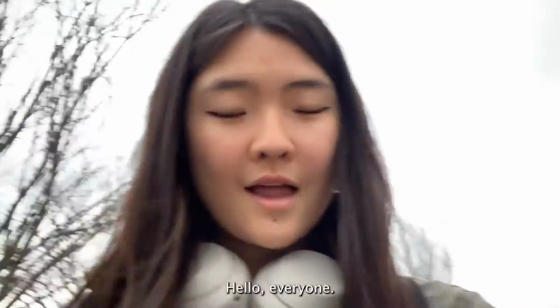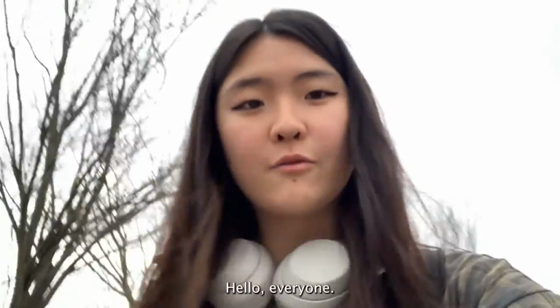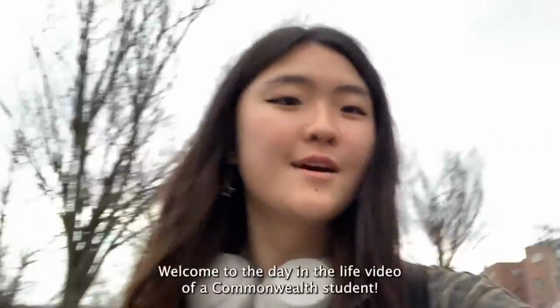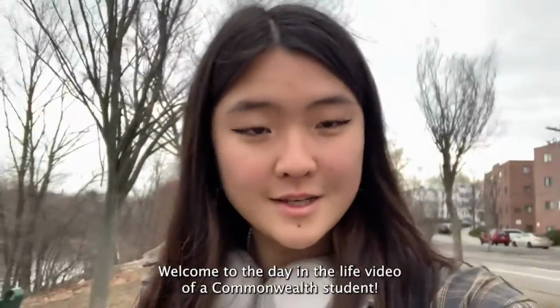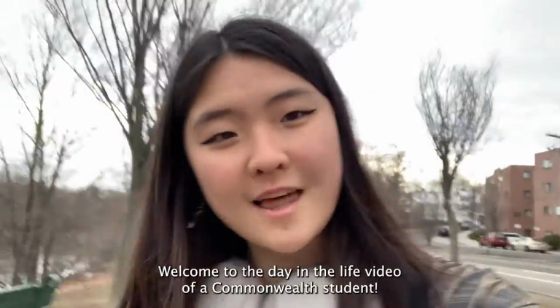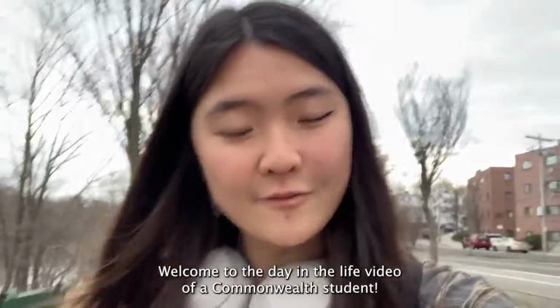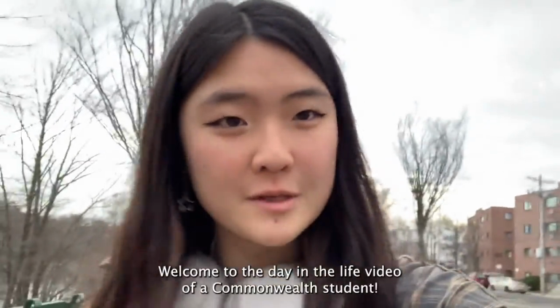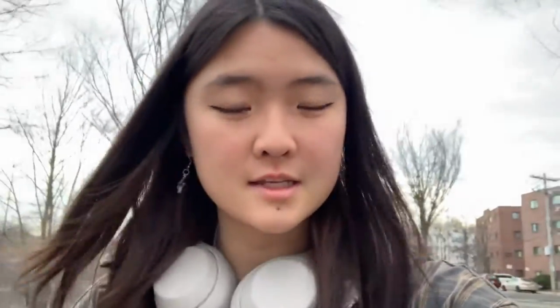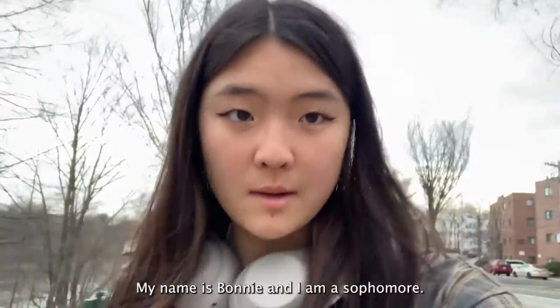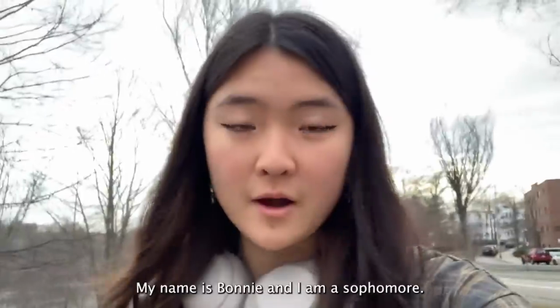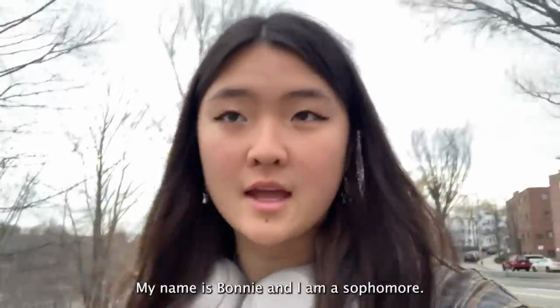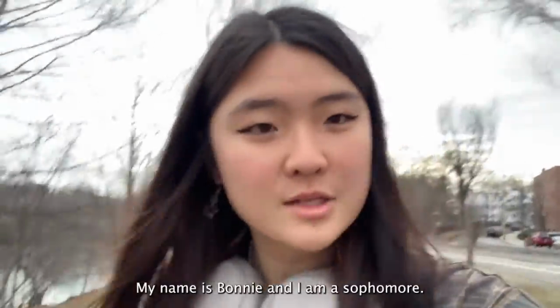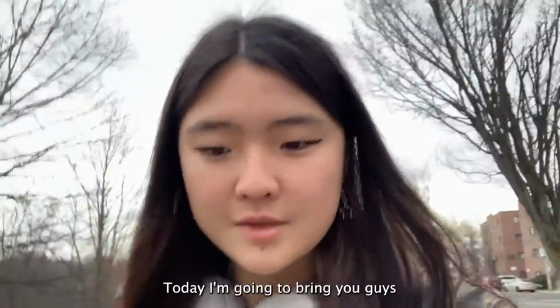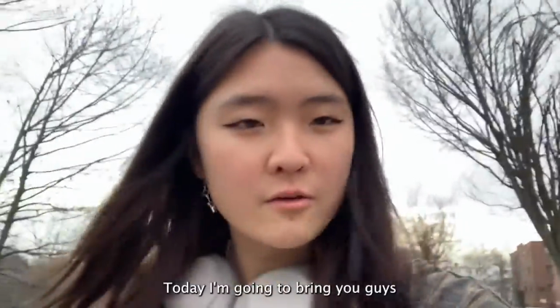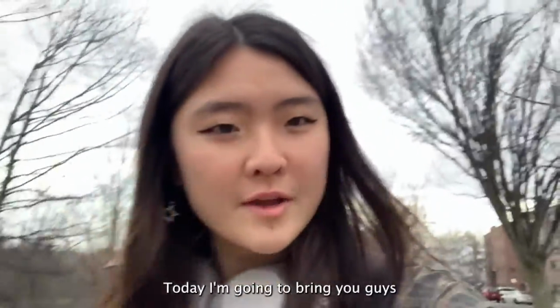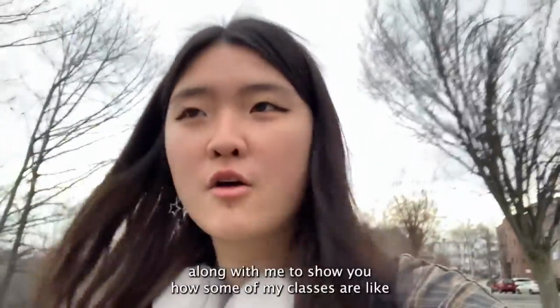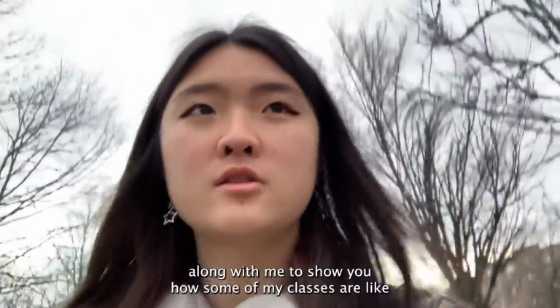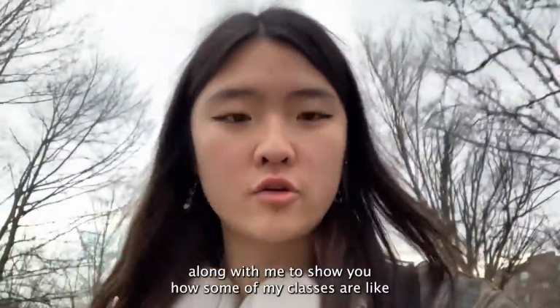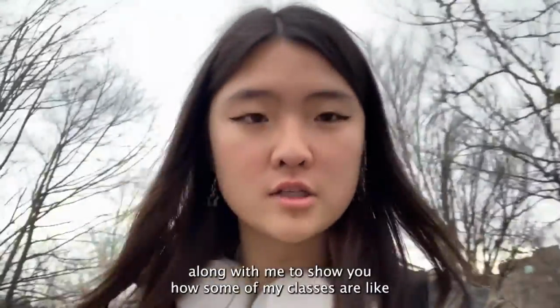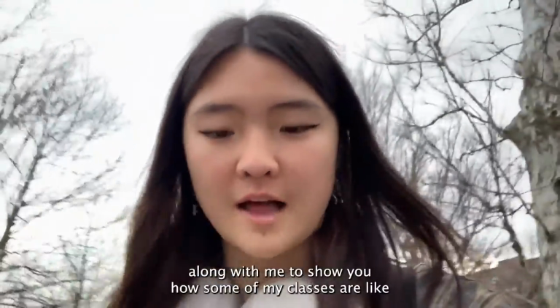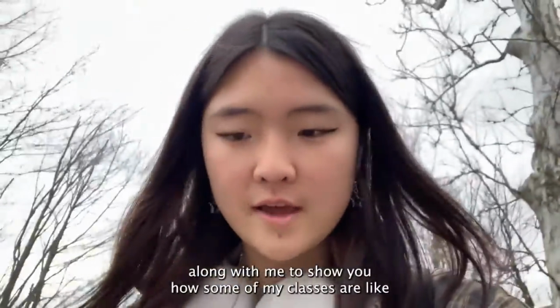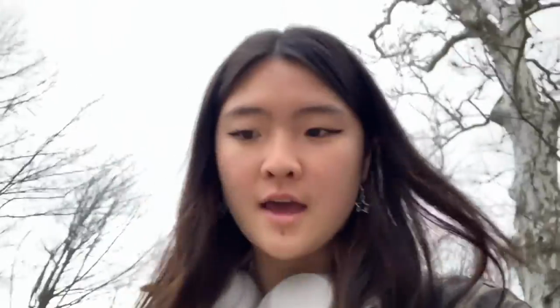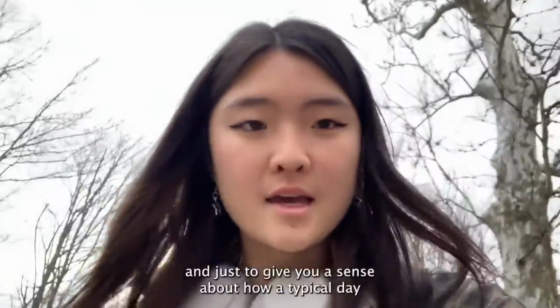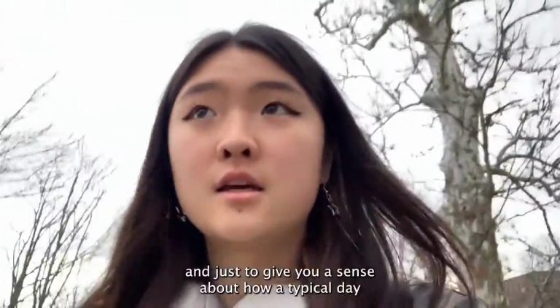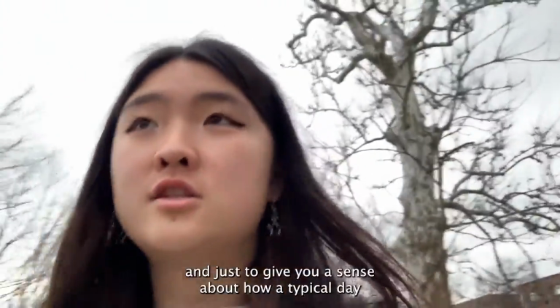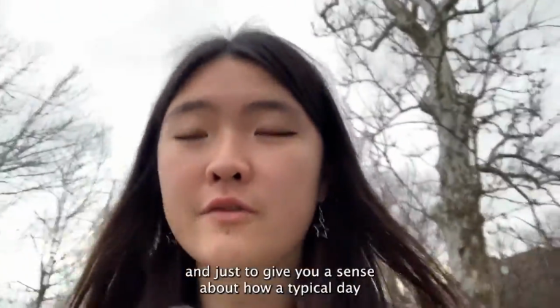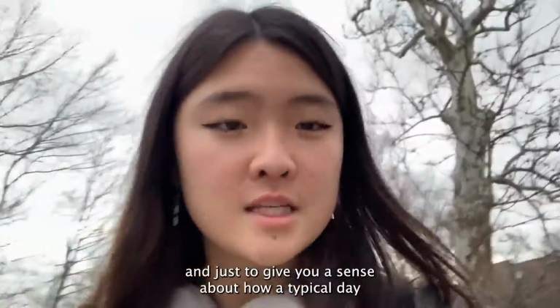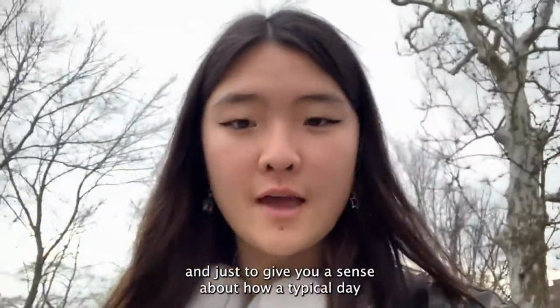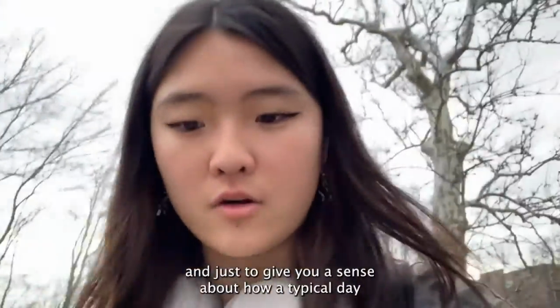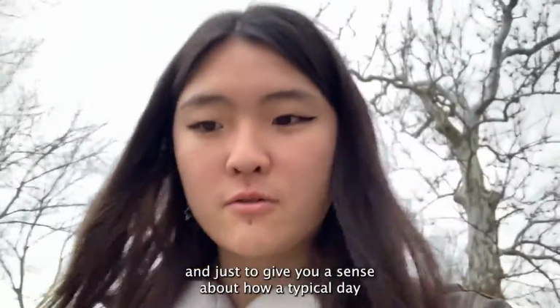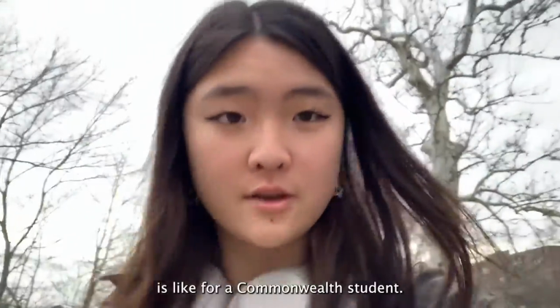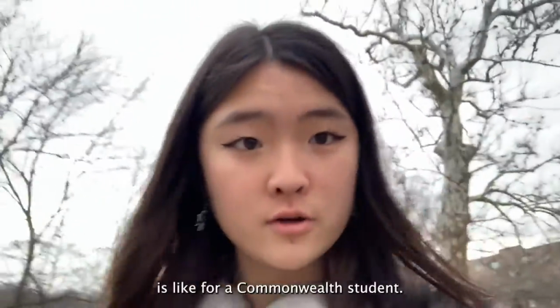Hello everyone! Welcome to a day in the life video of a Conwell student. My name is Bonnie and I am a sophomore. Today I'm going to bring you guys along with me to show you what some of my classes are like and just to give you a sense of how a typical day is like for a Conwell student.